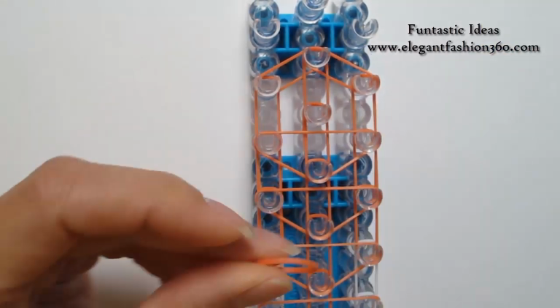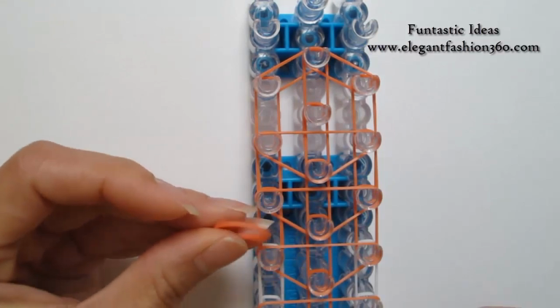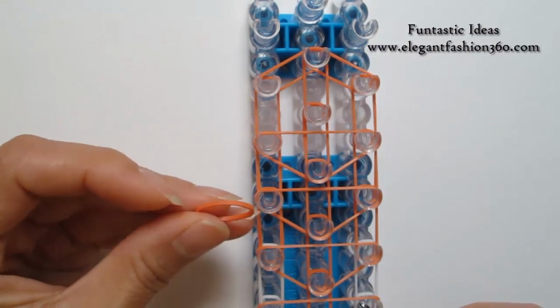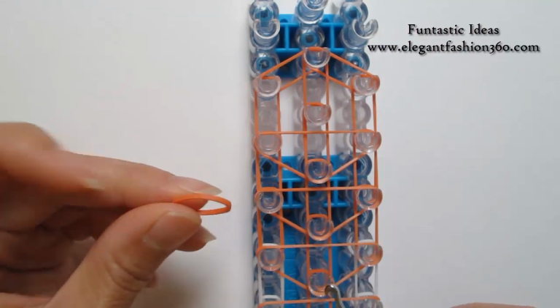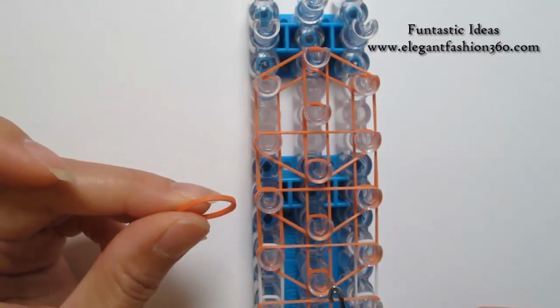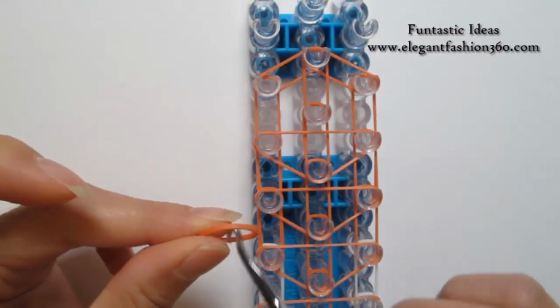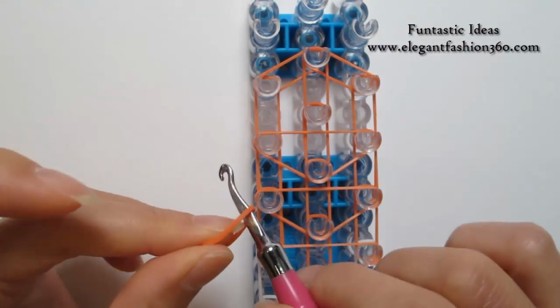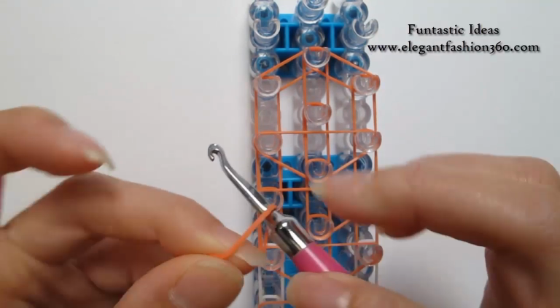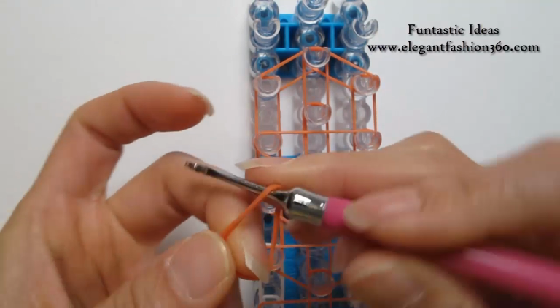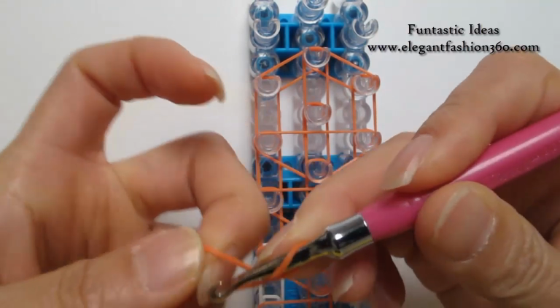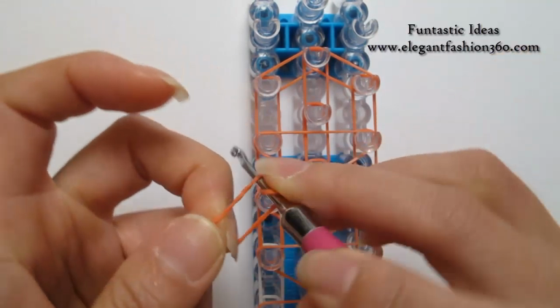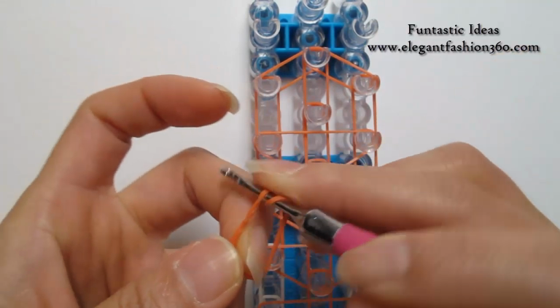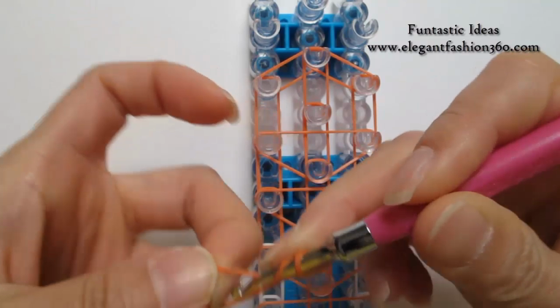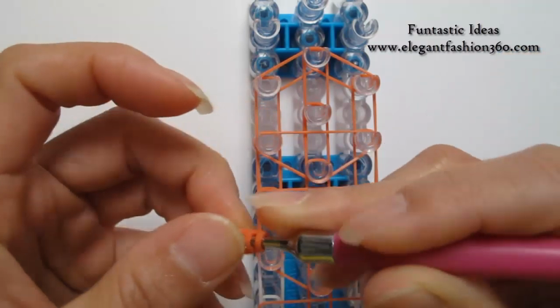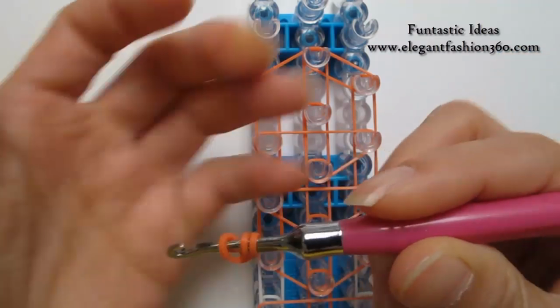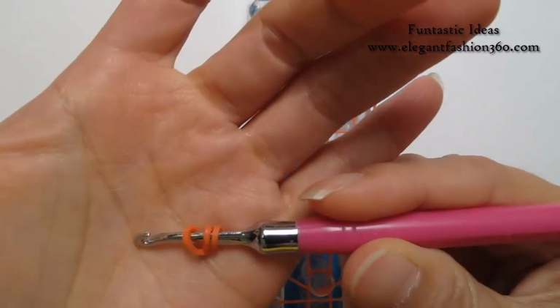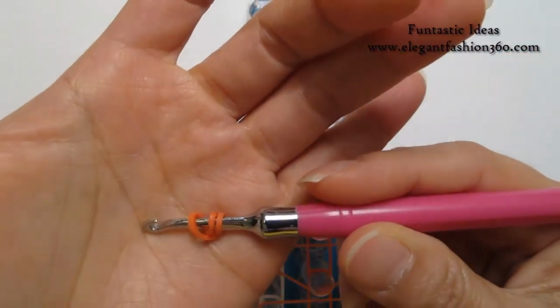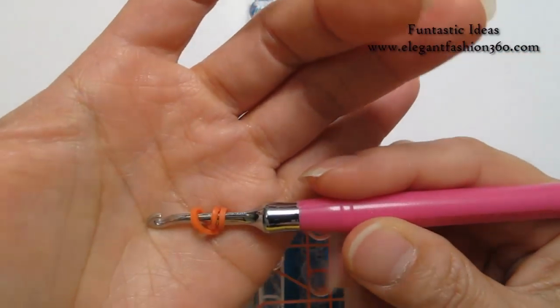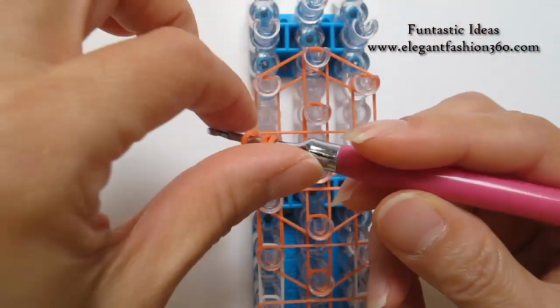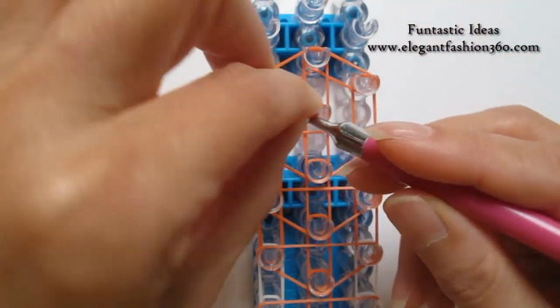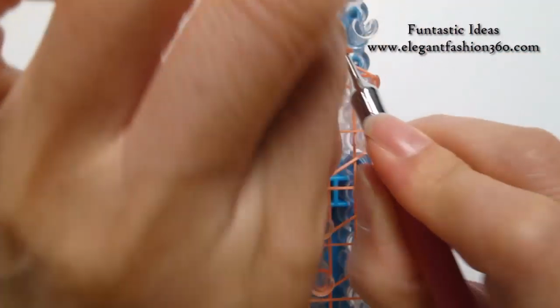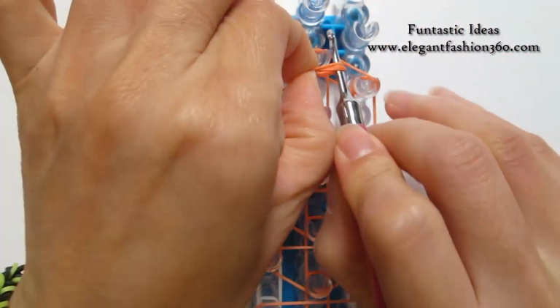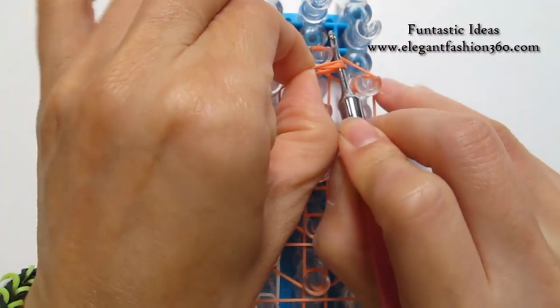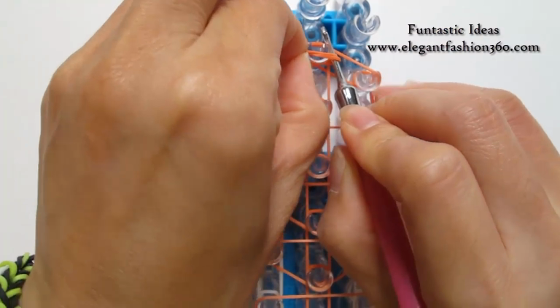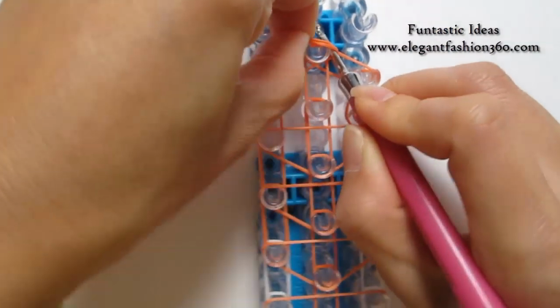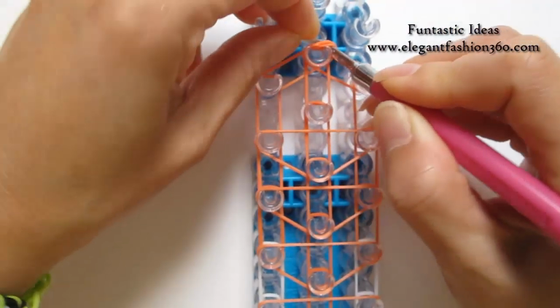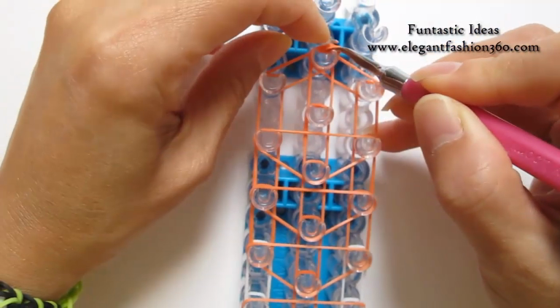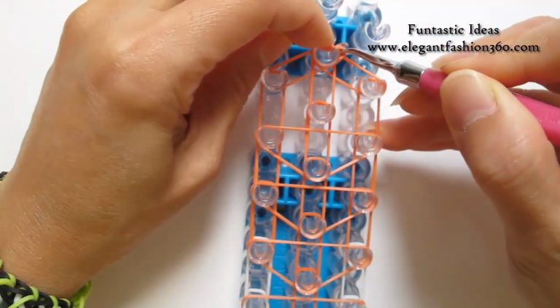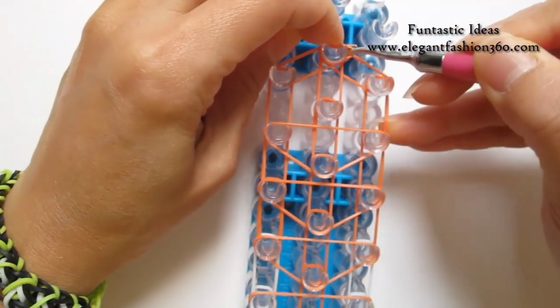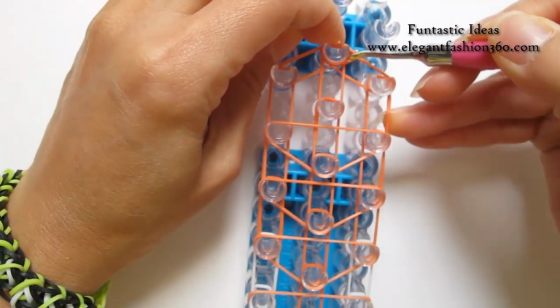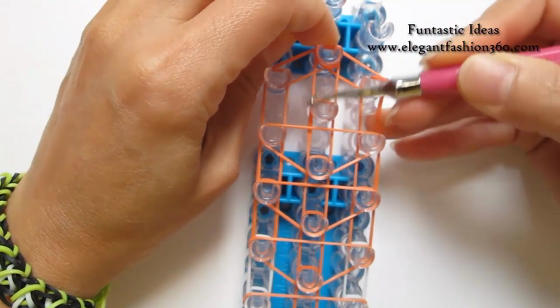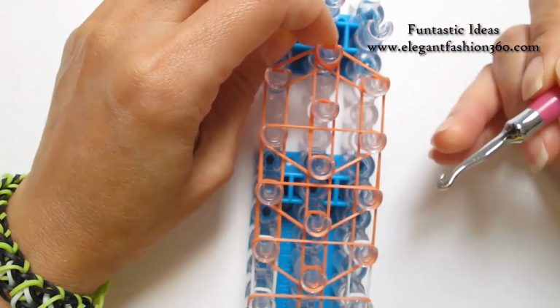Now we're going to make a cap band. Take one single orange band, twist it — one, two — so you will see three rings here. Place it right here as a cap band.